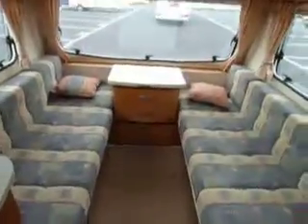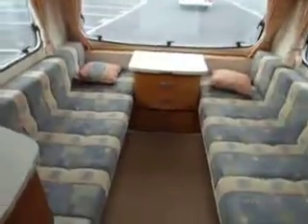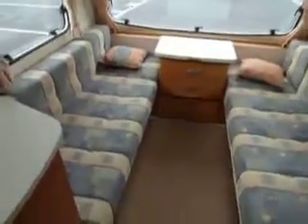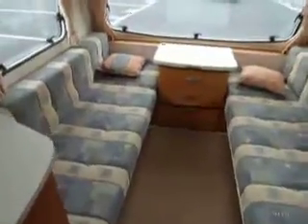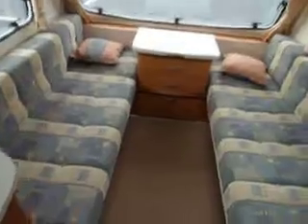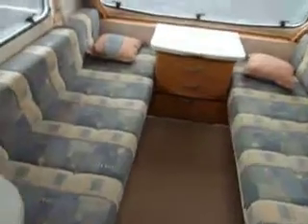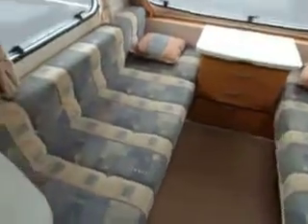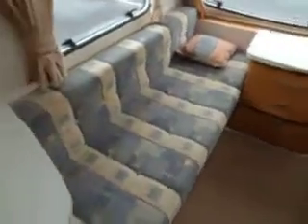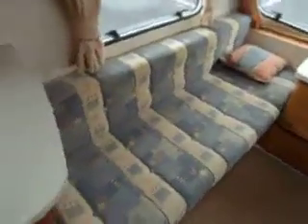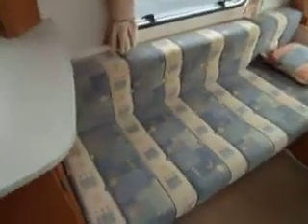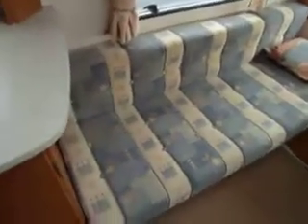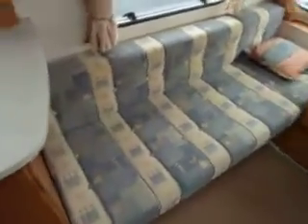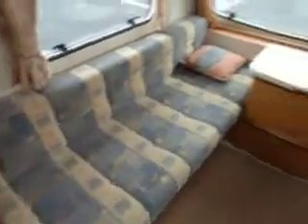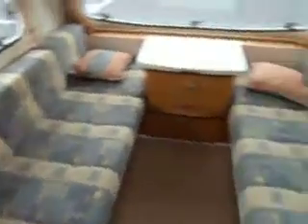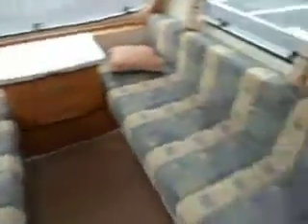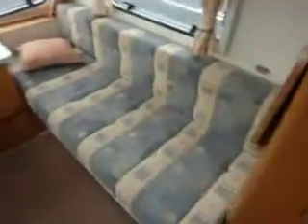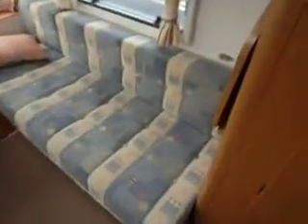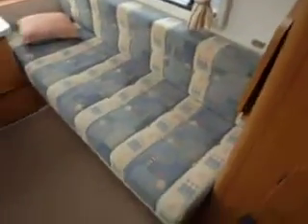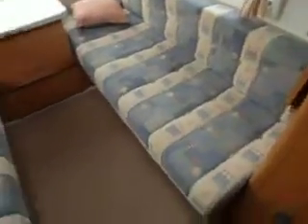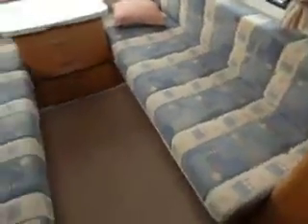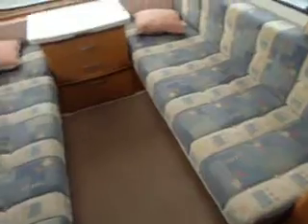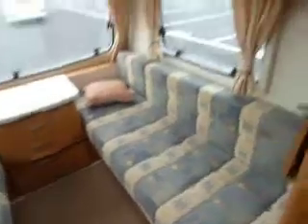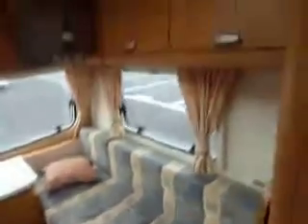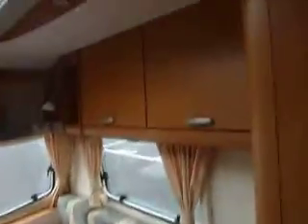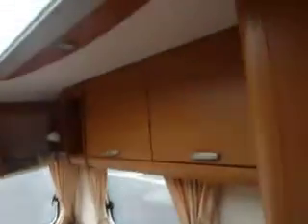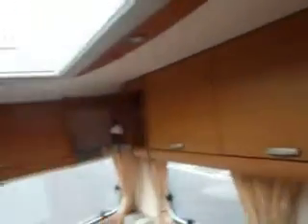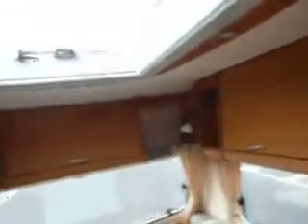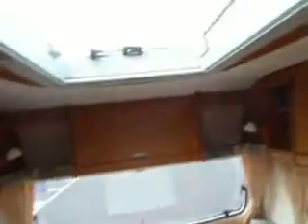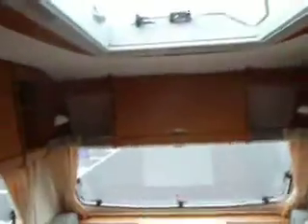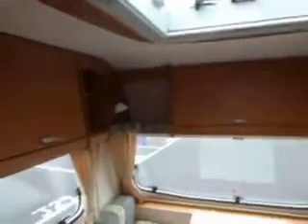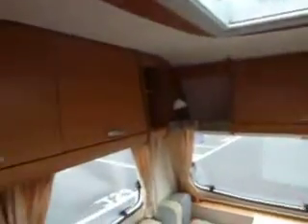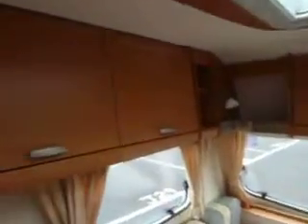To the front we've got a lounge with two seats either side, which converts to a double bed or can be two singles. There's plenty of storage and a large roof light above.